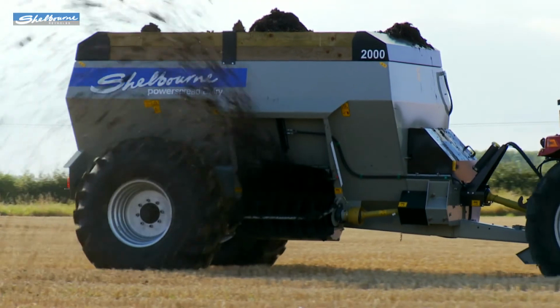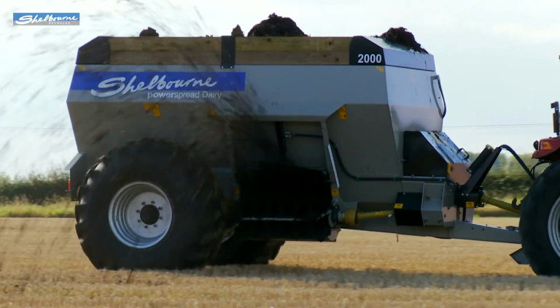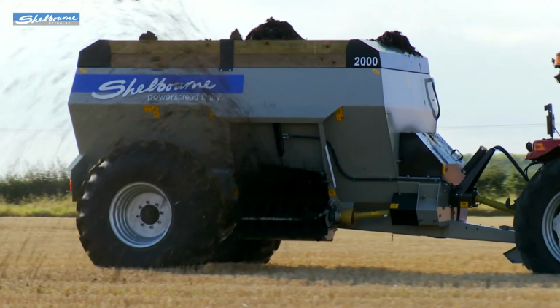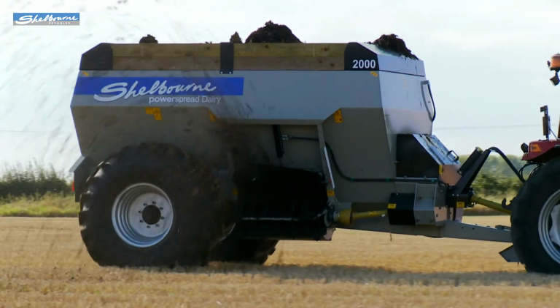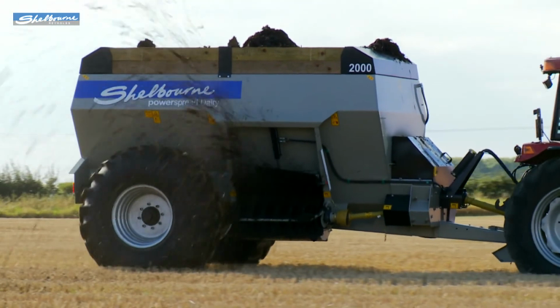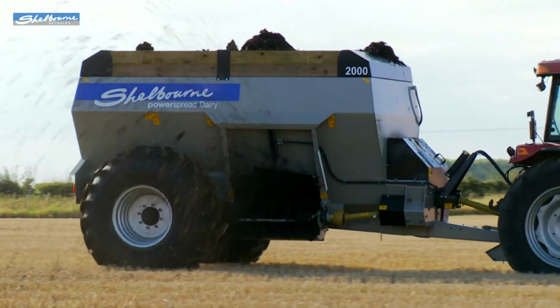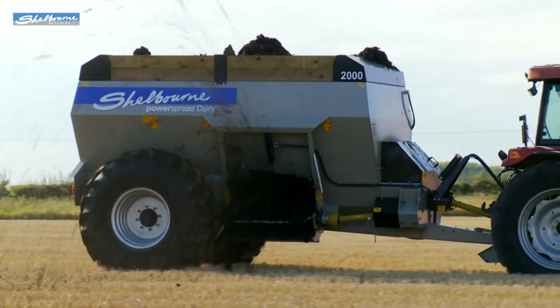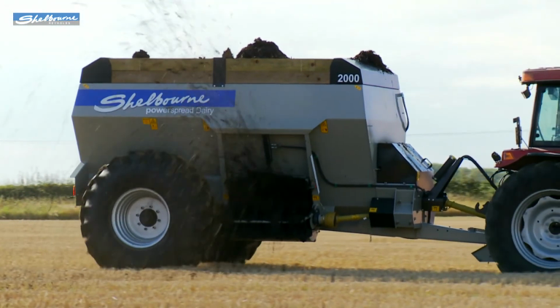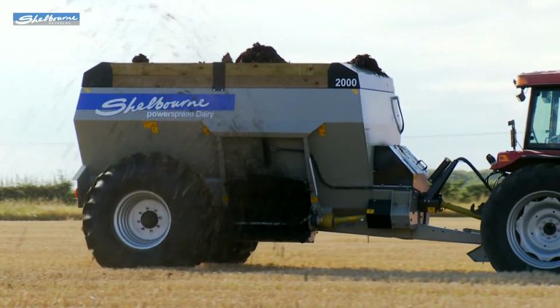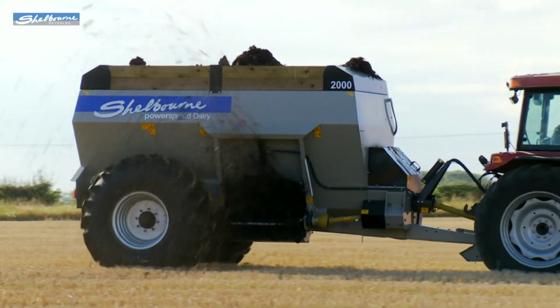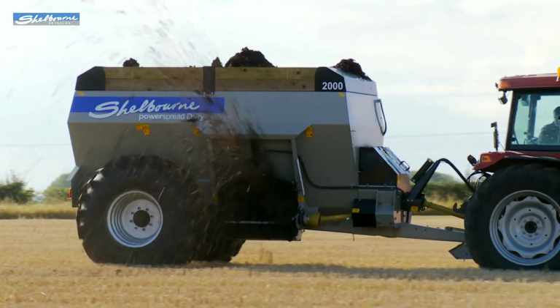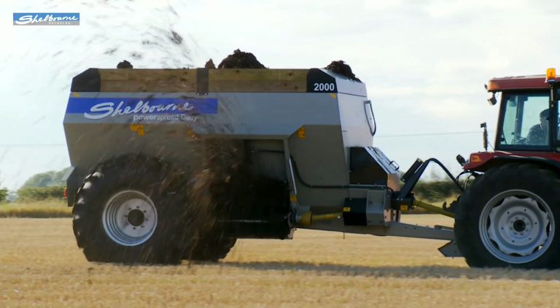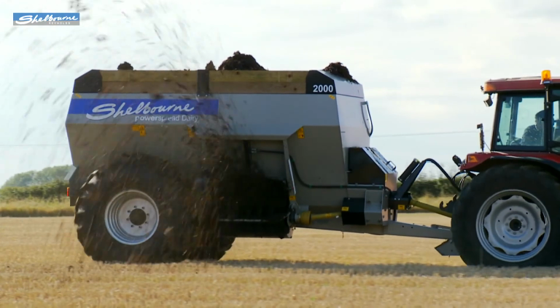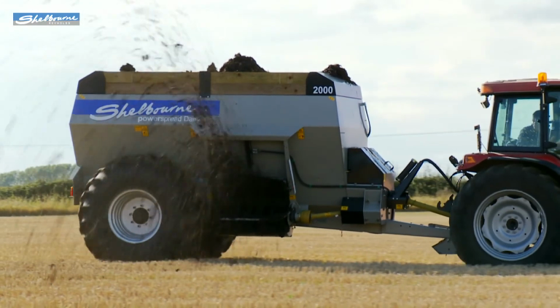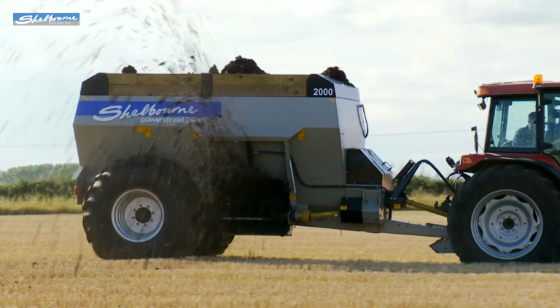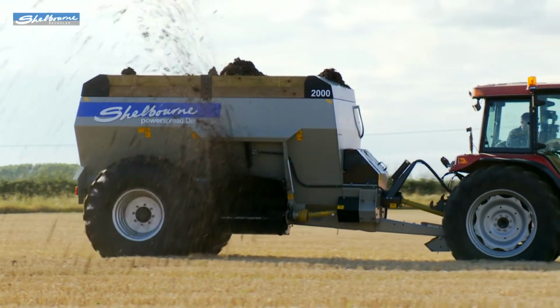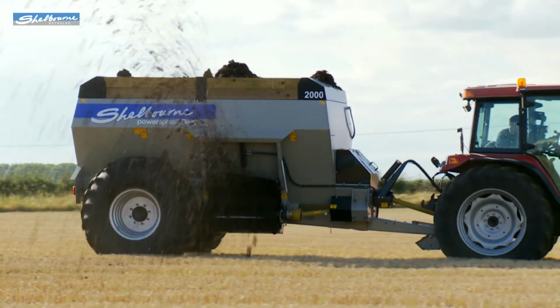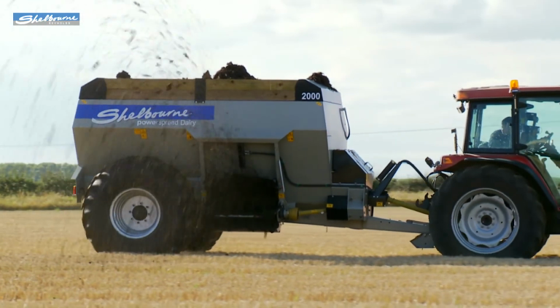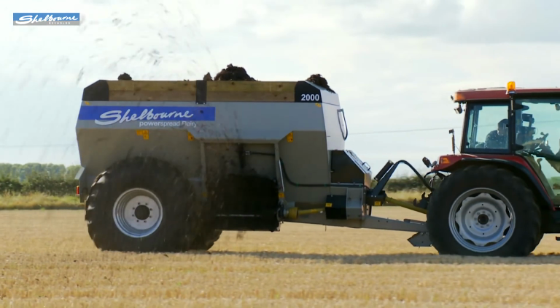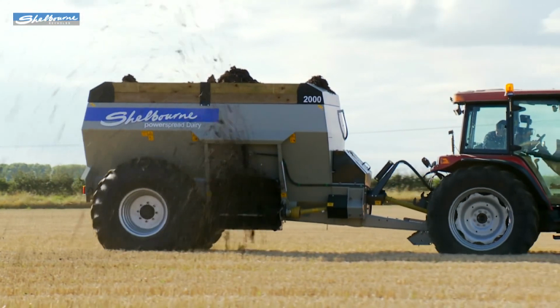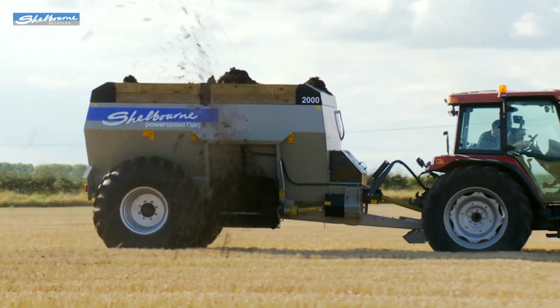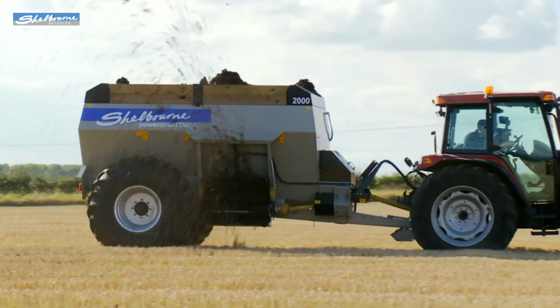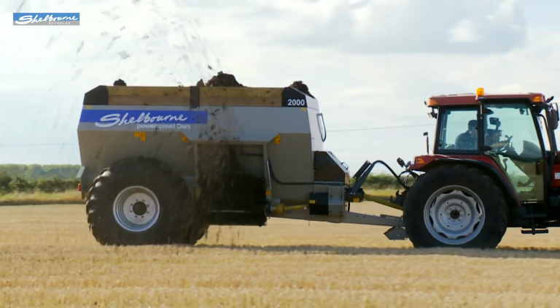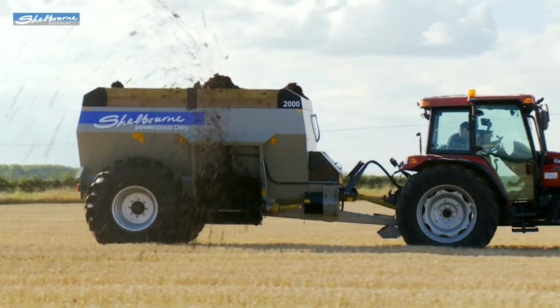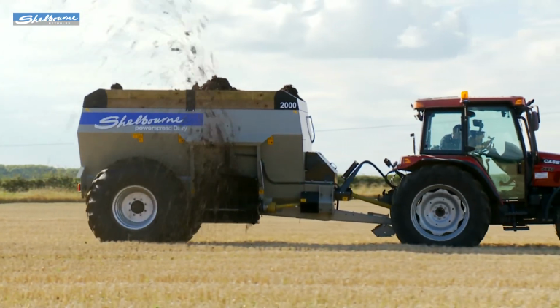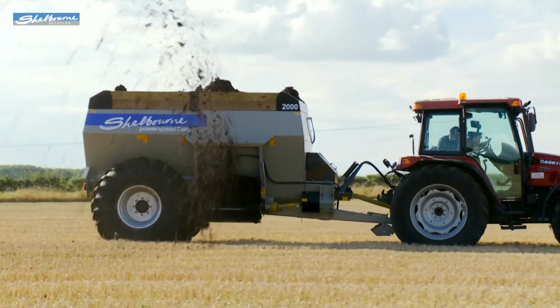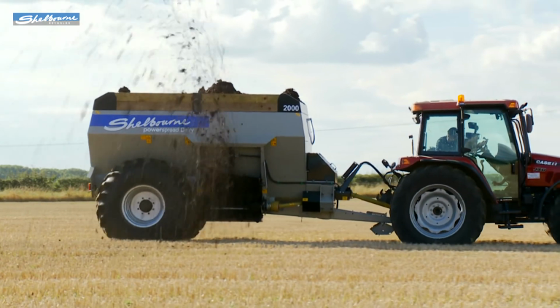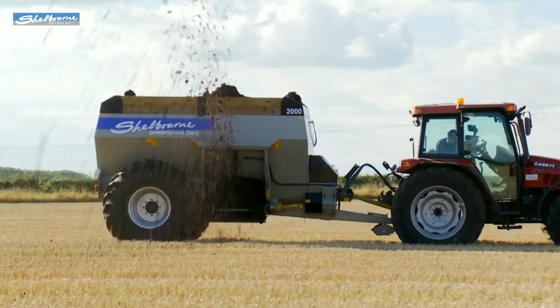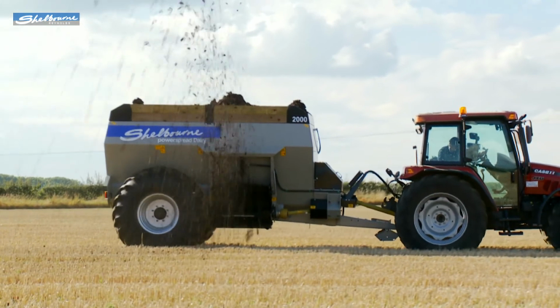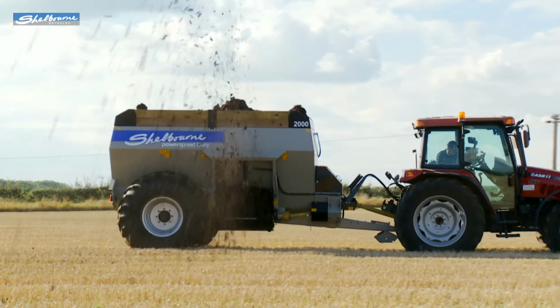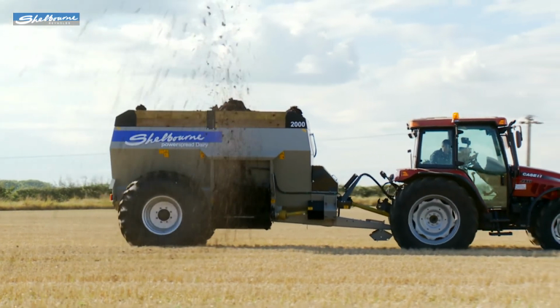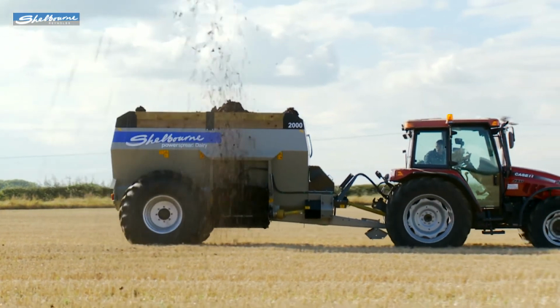As well as the Dairy range, a new larger Power Spread Pro range is available for contractors and farmers, with capacities up to 3200 gallons or around 13 tons weight.